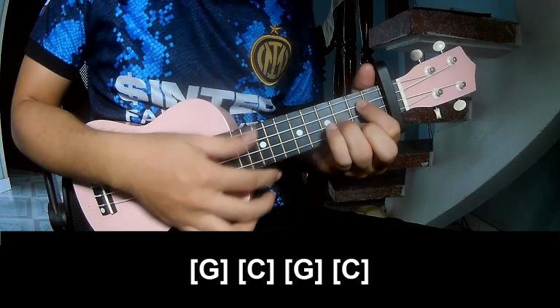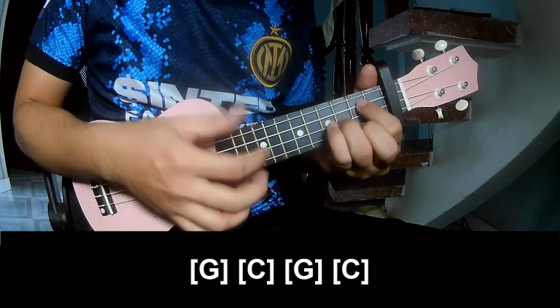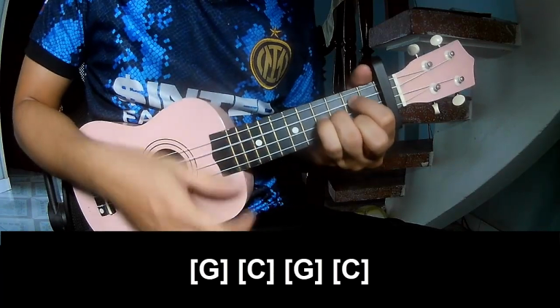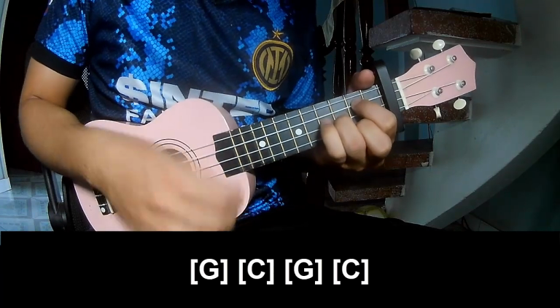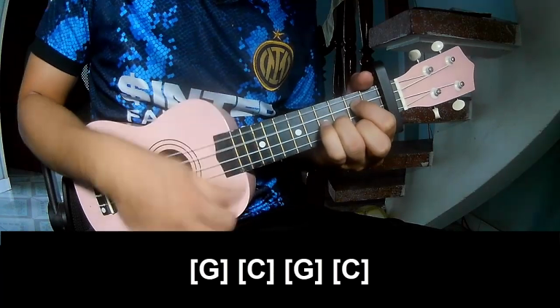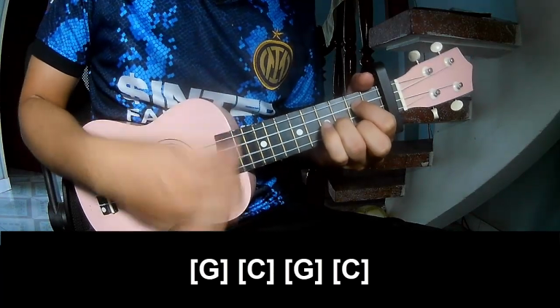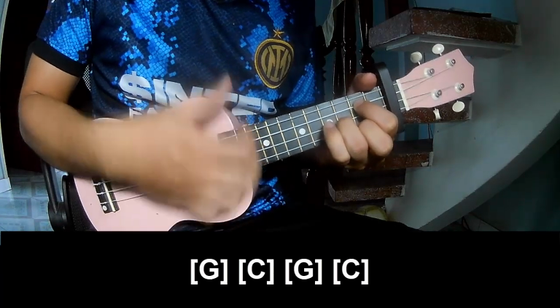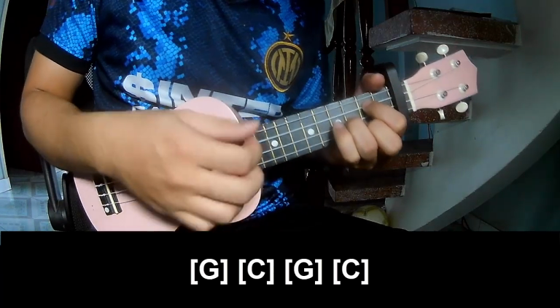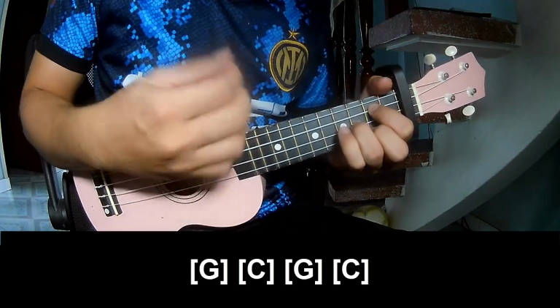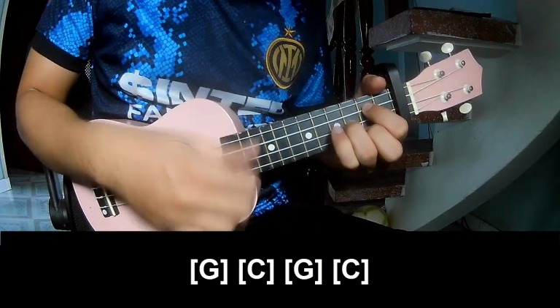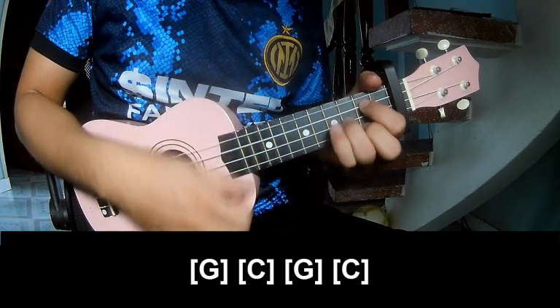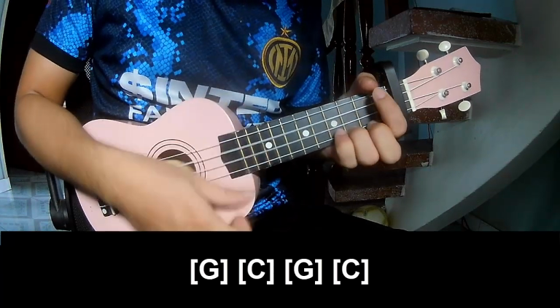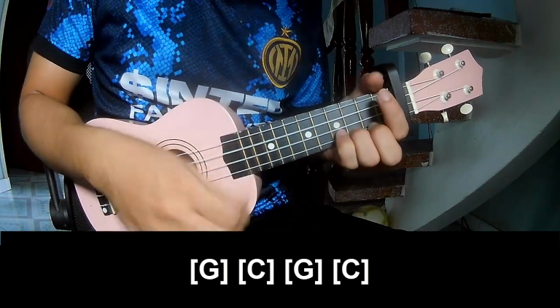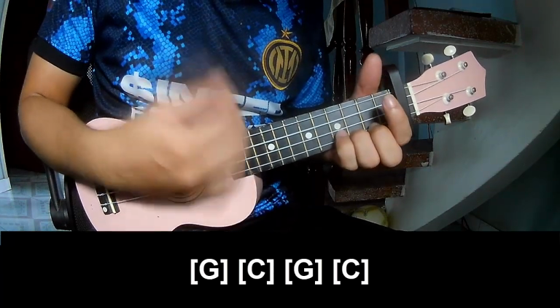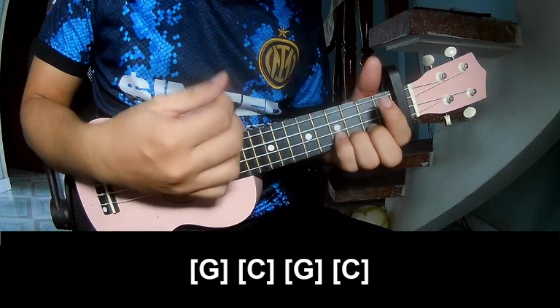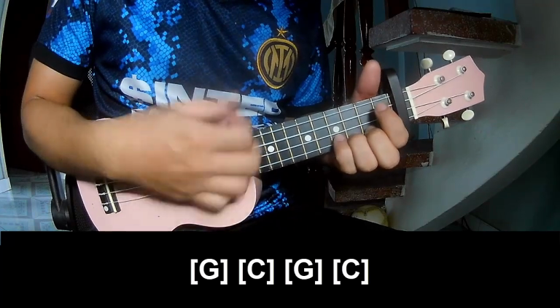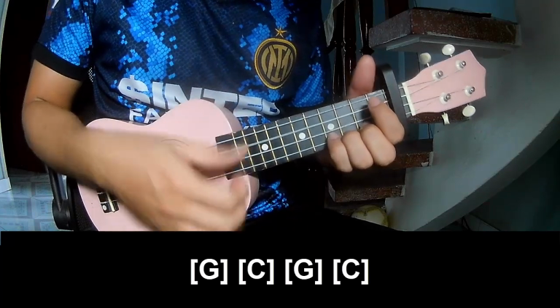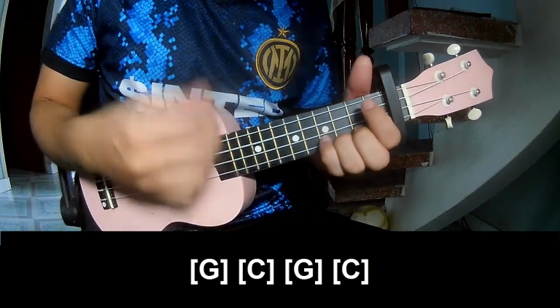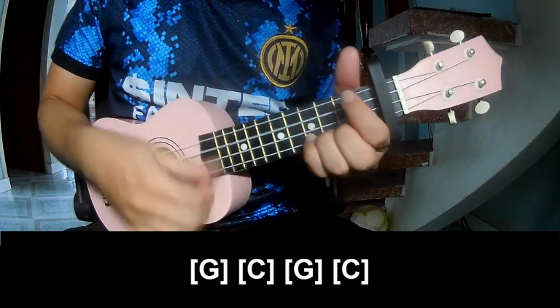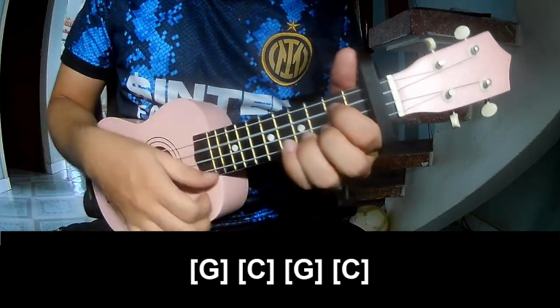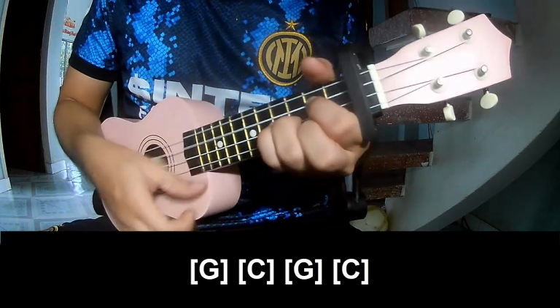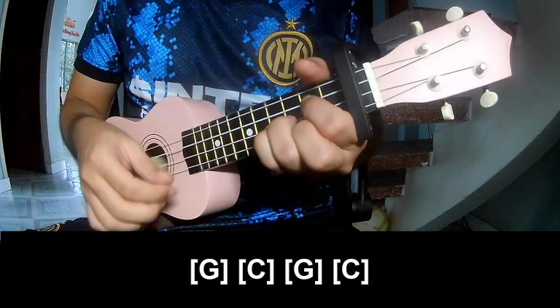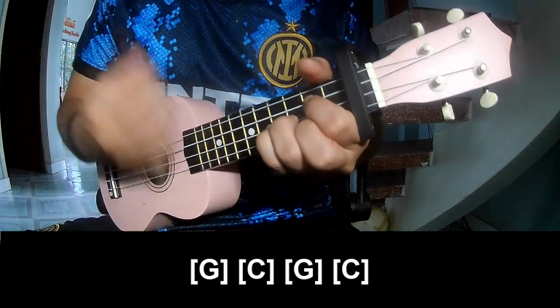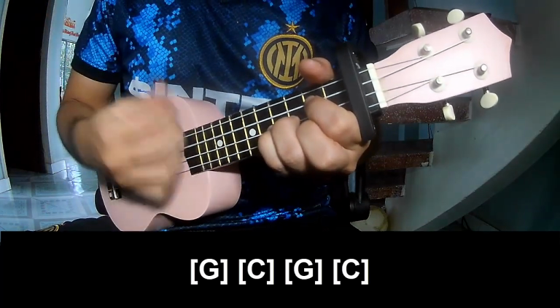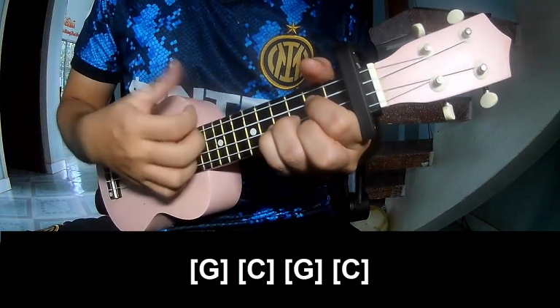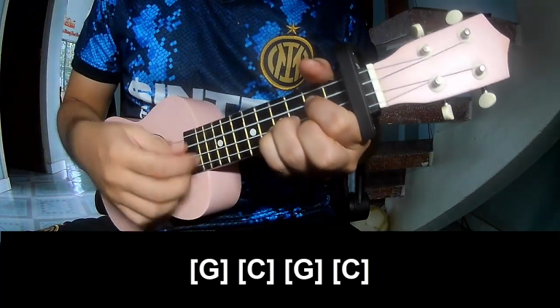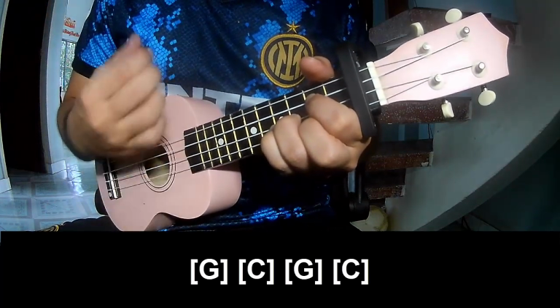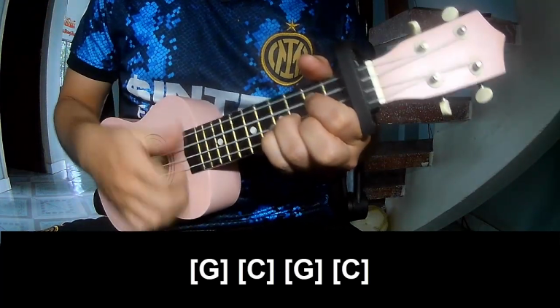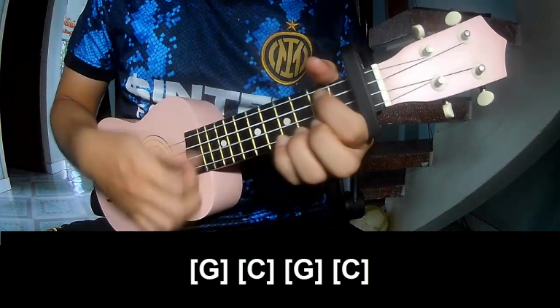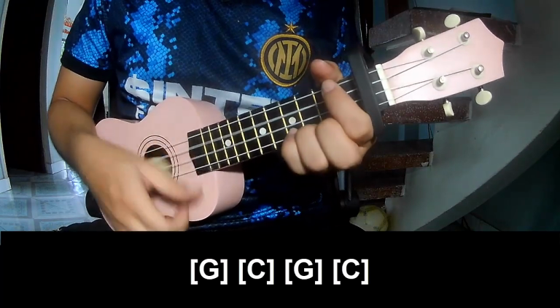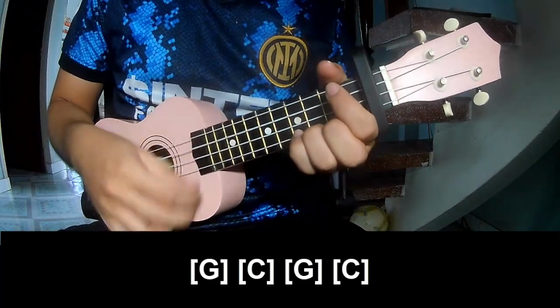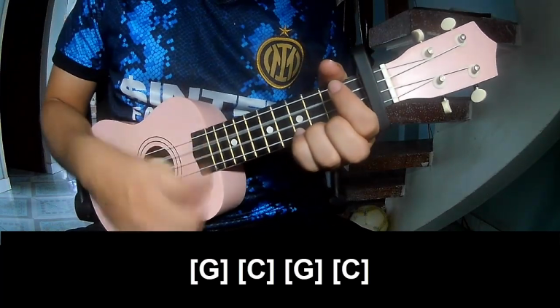The first chord to play is G, then C, then G again, then C, C.